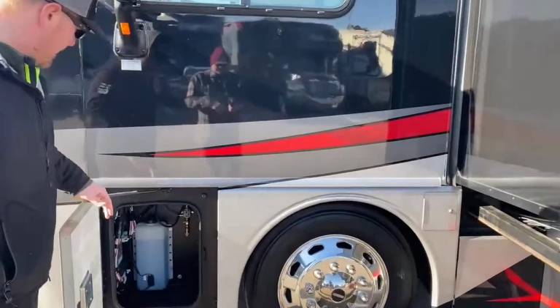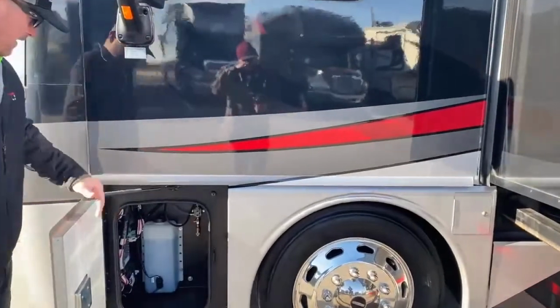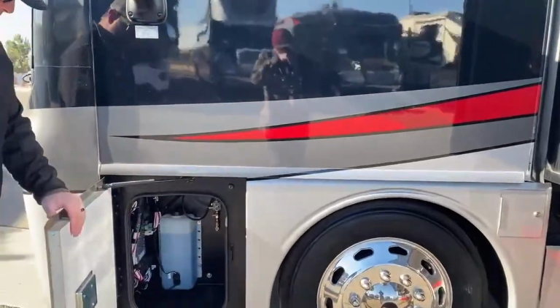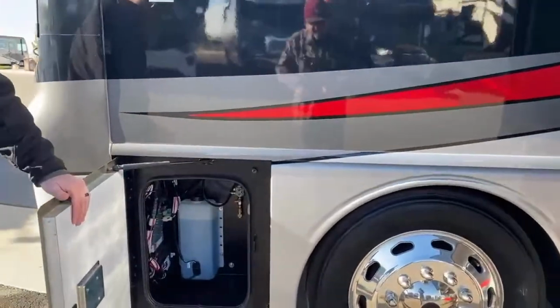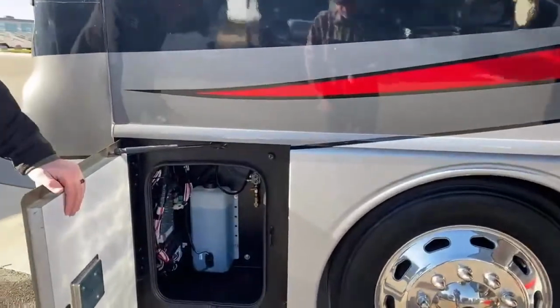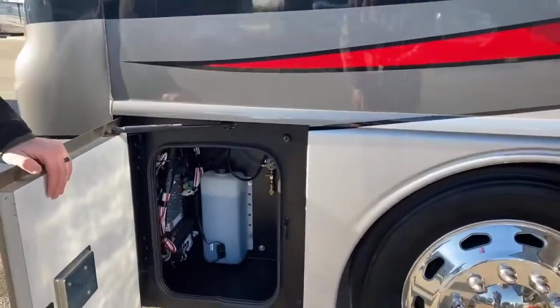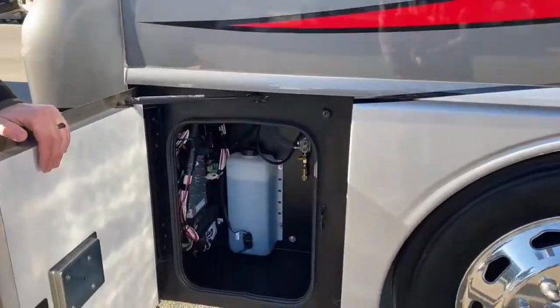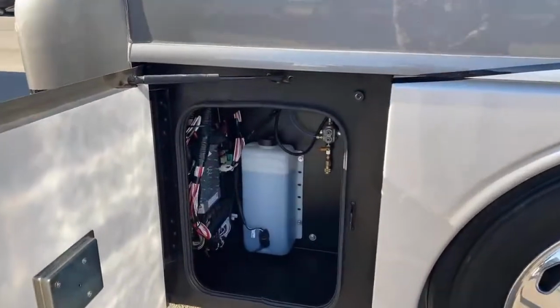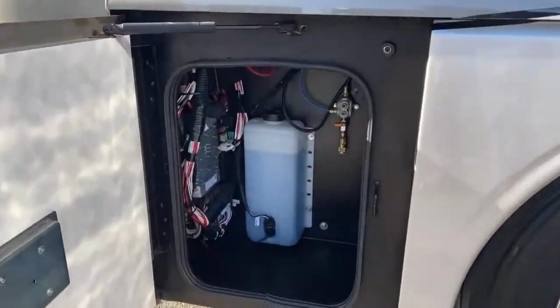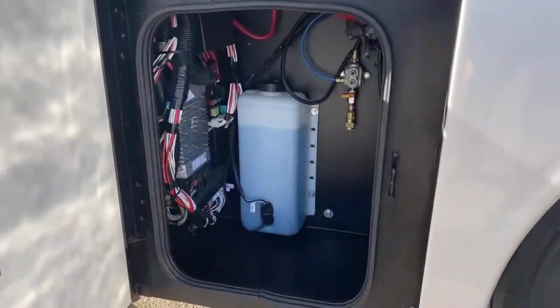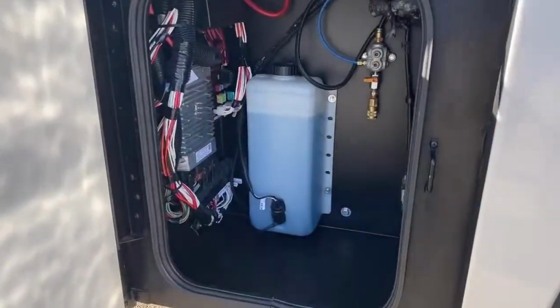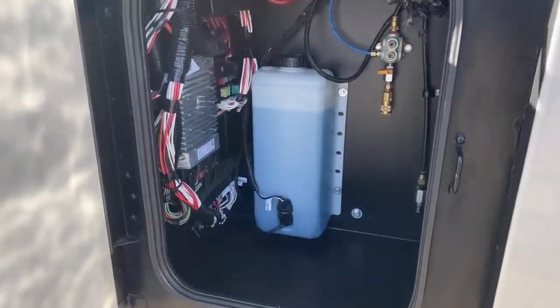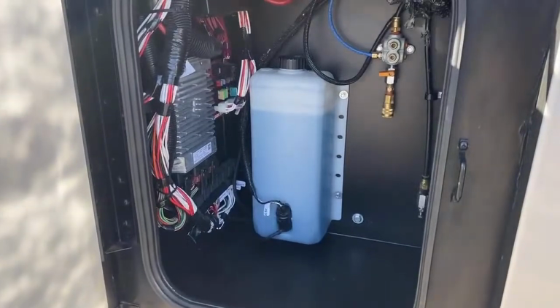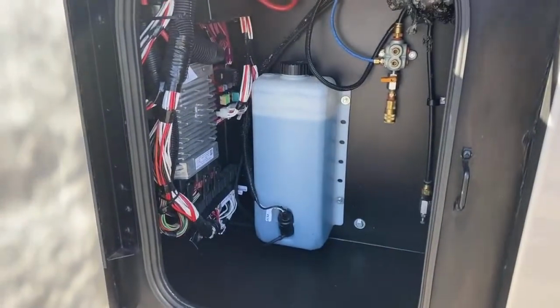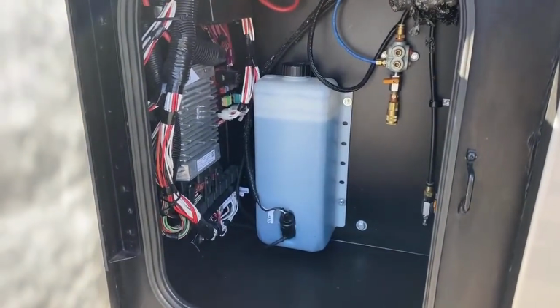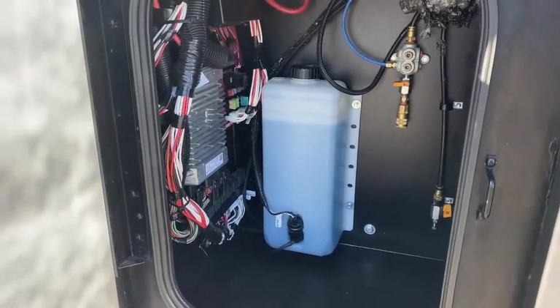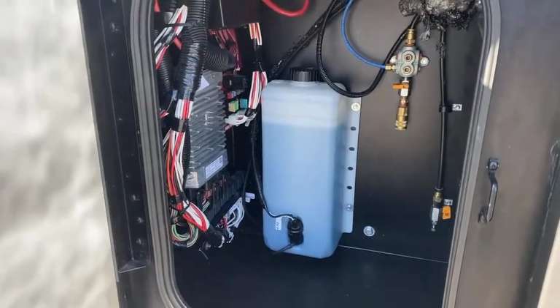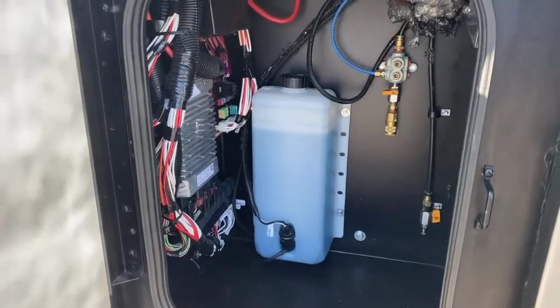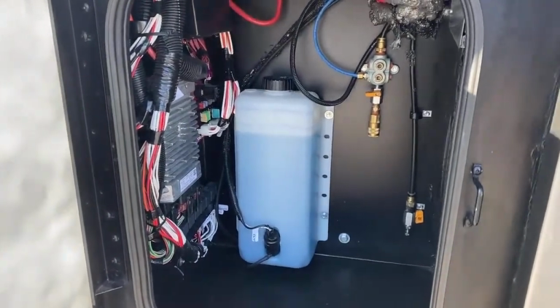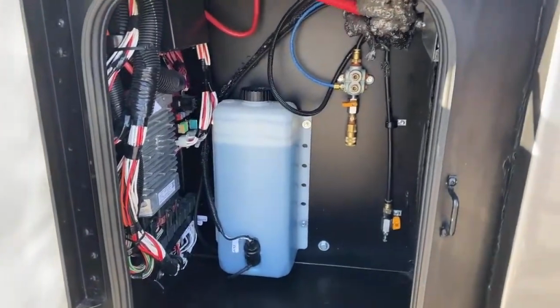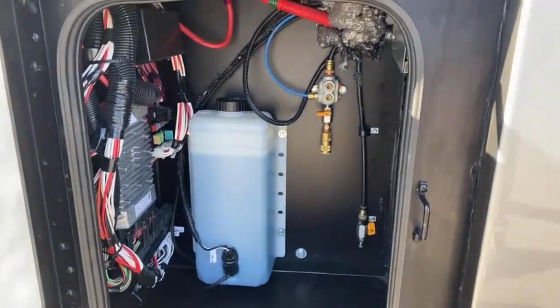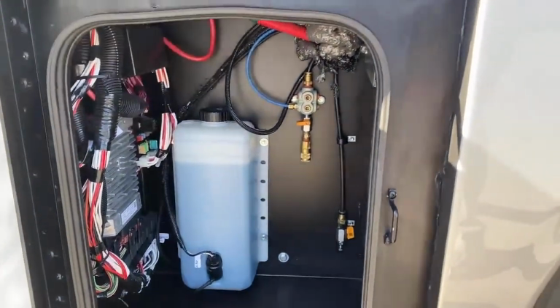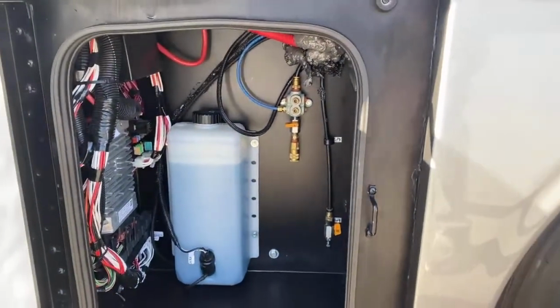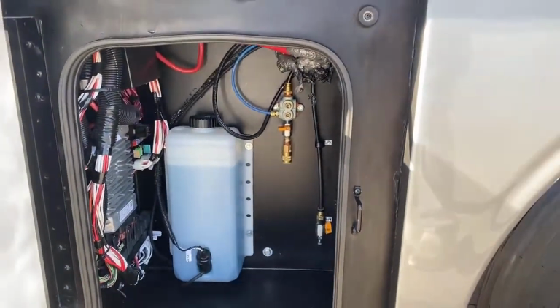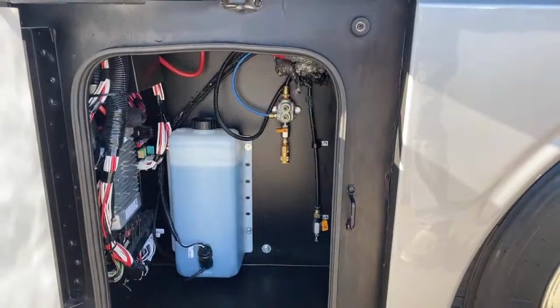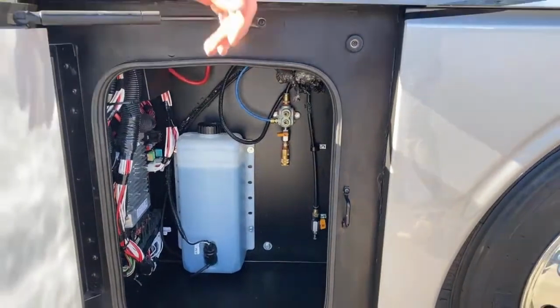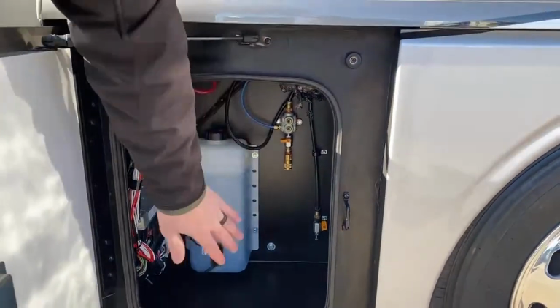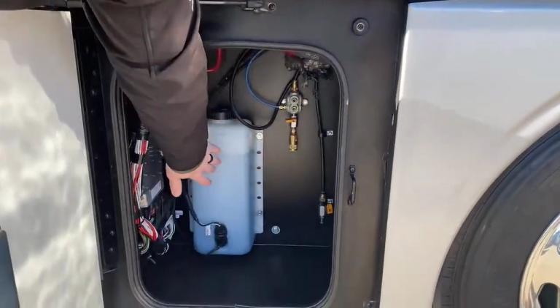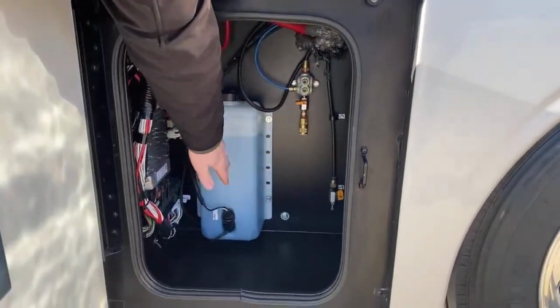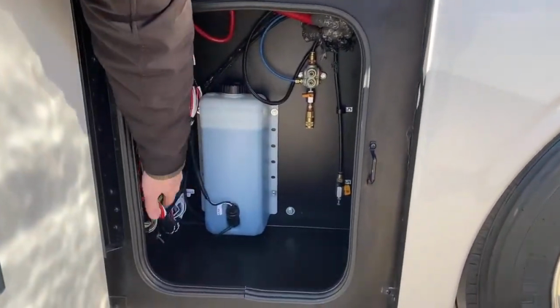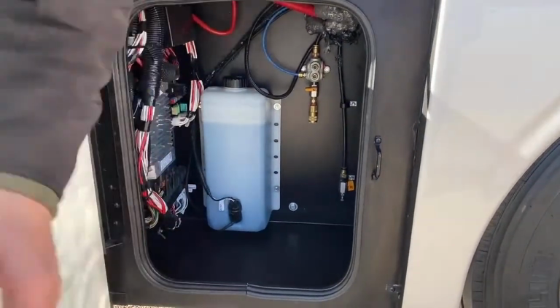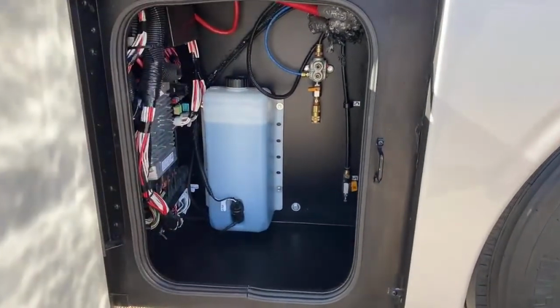Your very front compartment has an air receptacle. Since this does have an air compressor for airbags, you have an air receptacle if you want to blow up some beach toys, fill up tires, your washer fluid, and just some electronics.